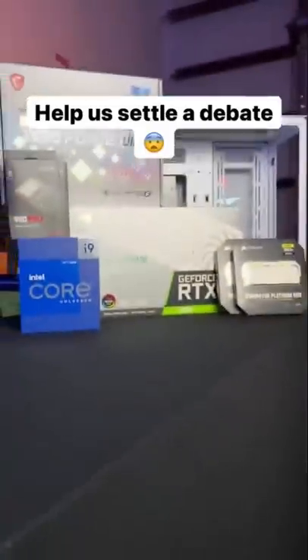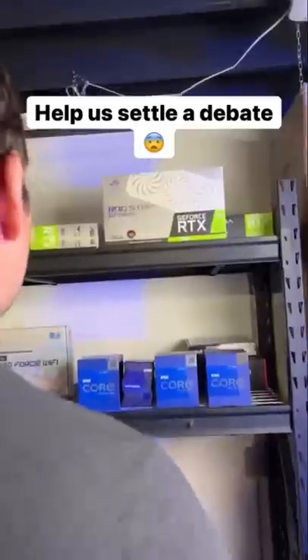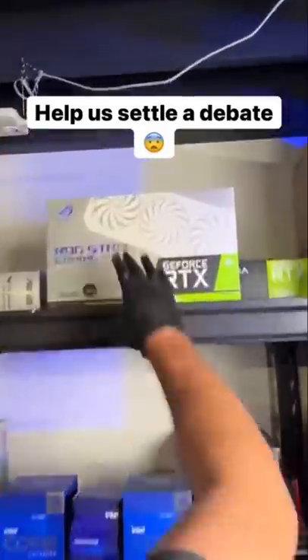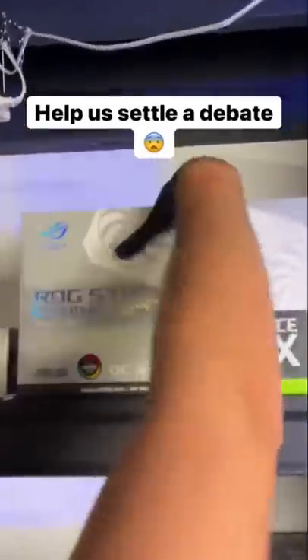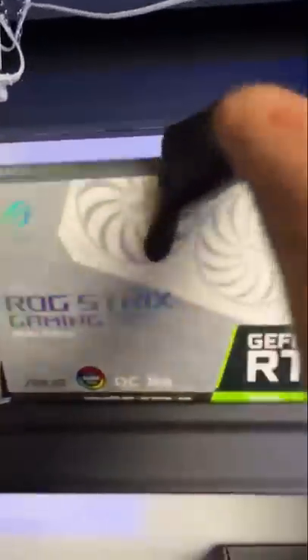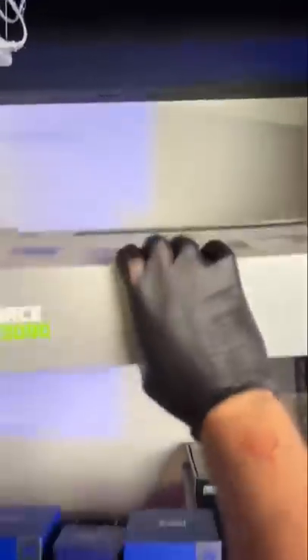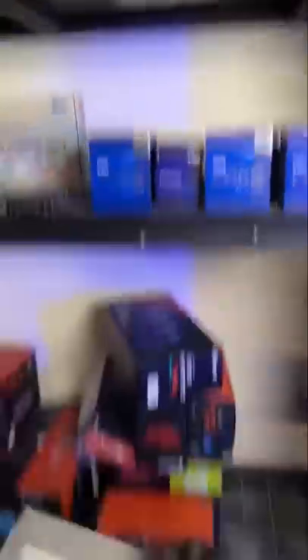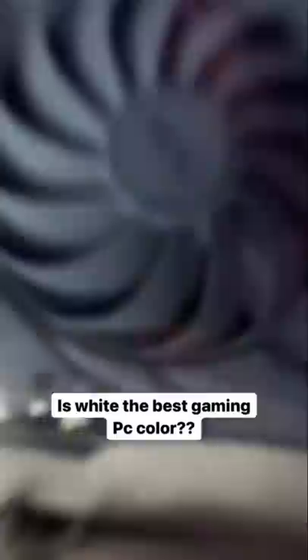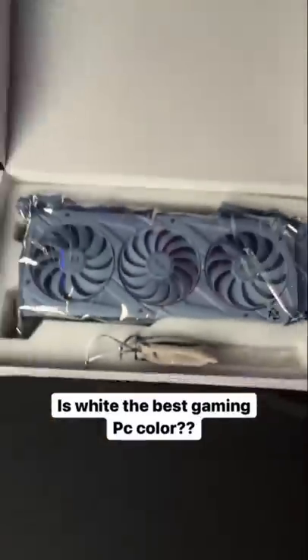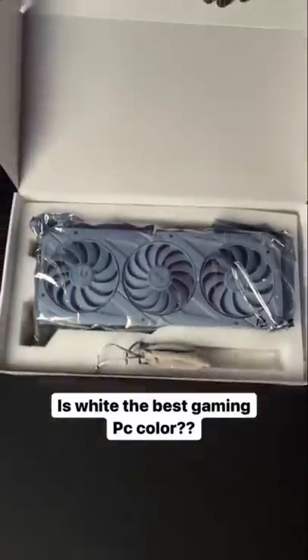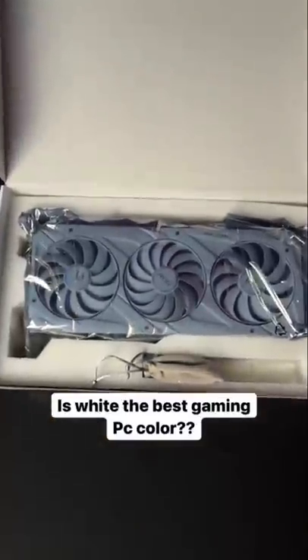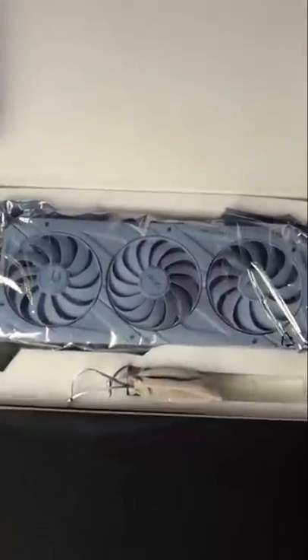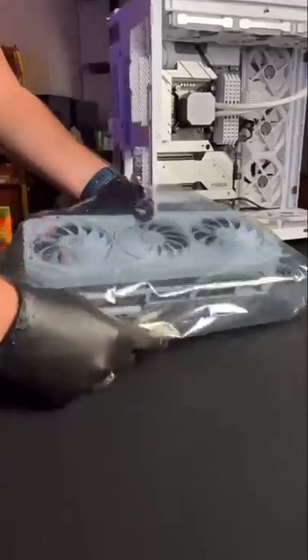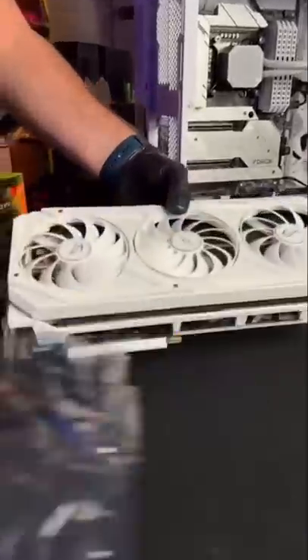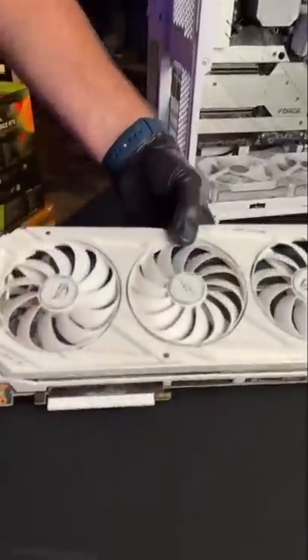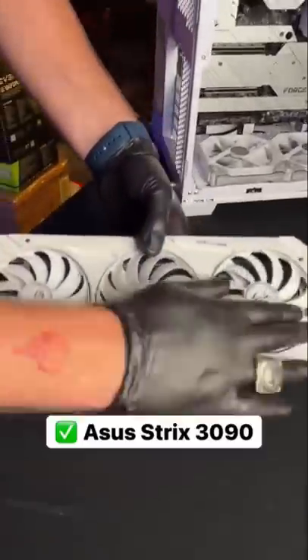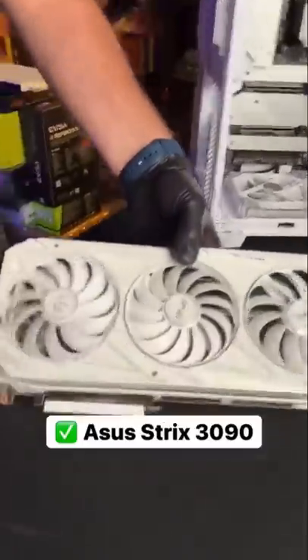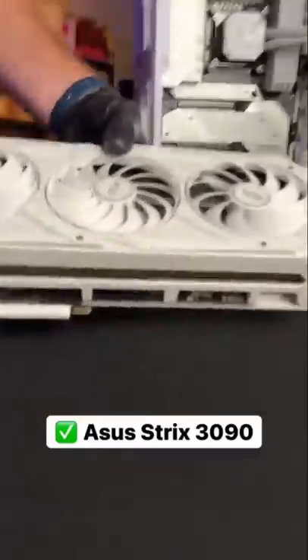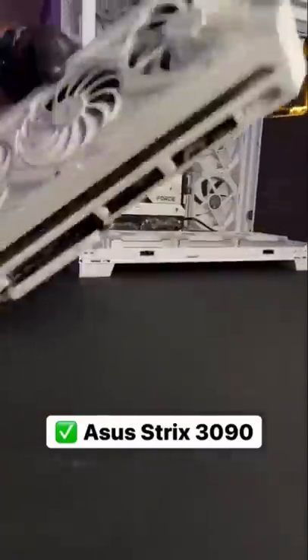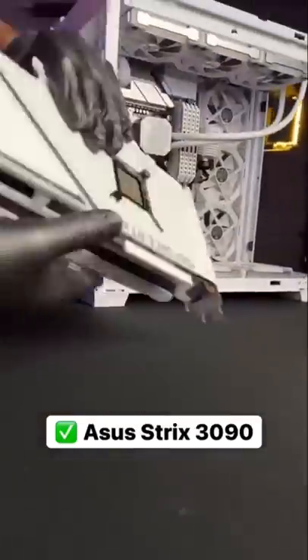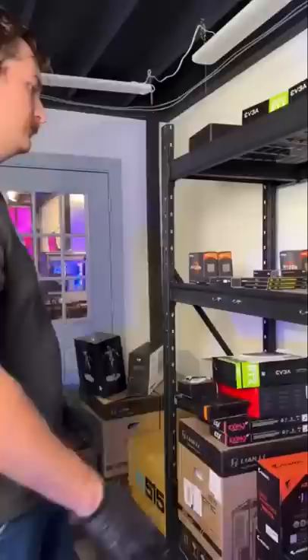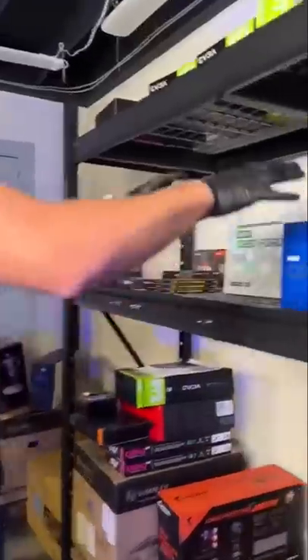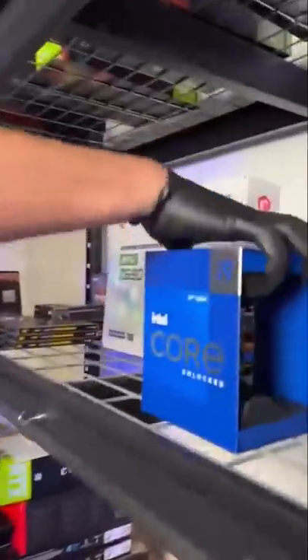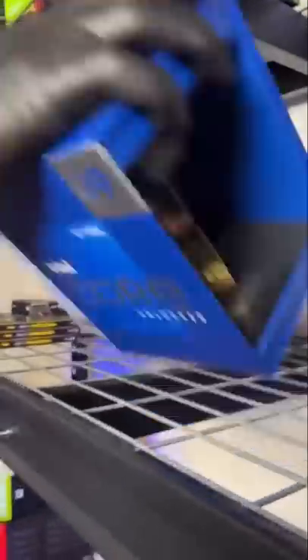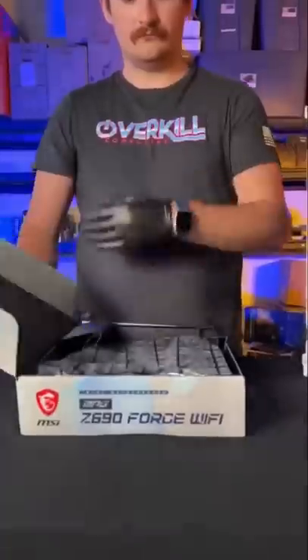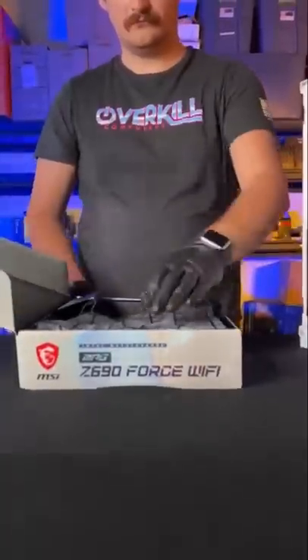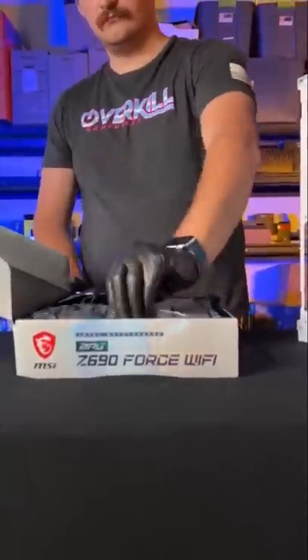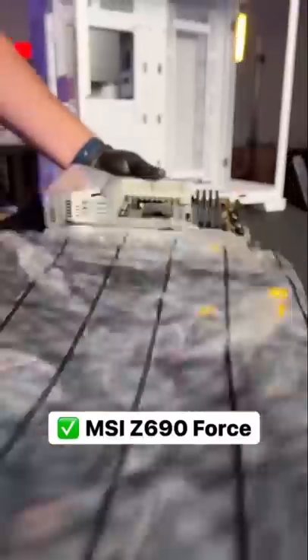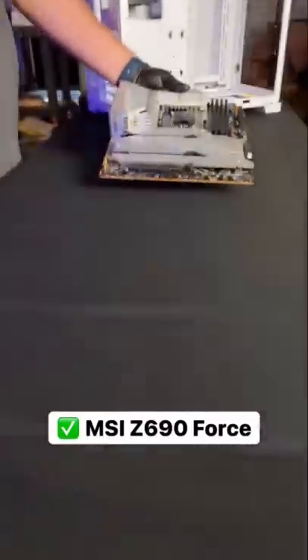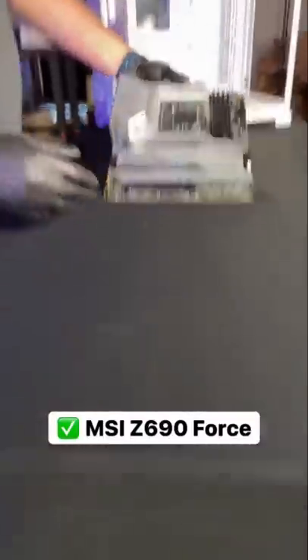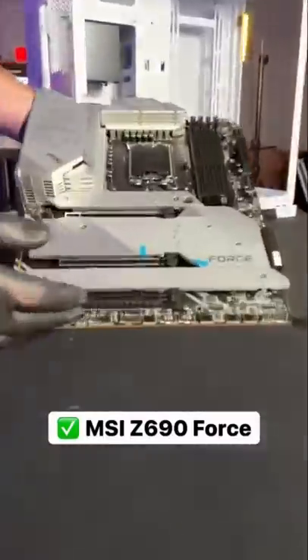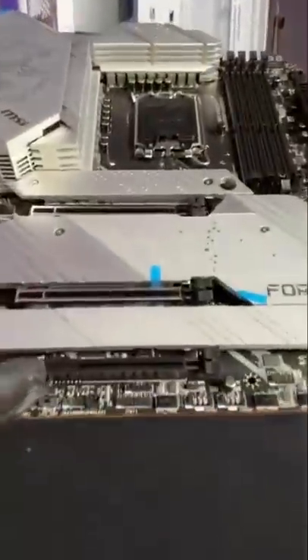Today, Dave's gonna help us settle a very heavily debated topic: is white the best color for your gaming PC? Dave's gonna start with this all-white 3090 — that's how you know this build's gonna be overkill. Dave's gonna grab some parts from the shelf and then unbox the C690 Force from MSI.